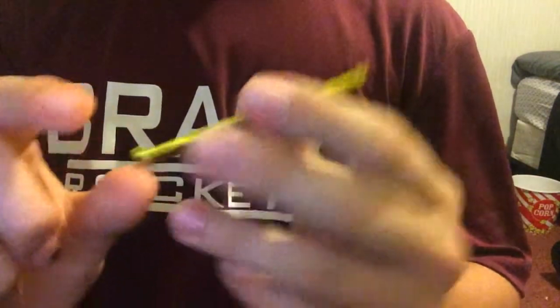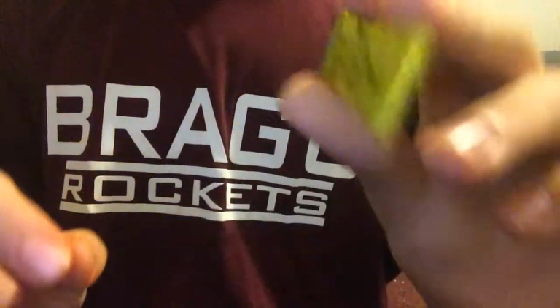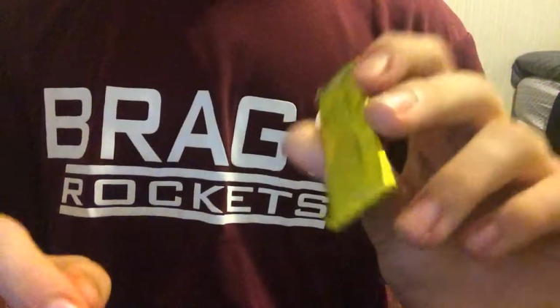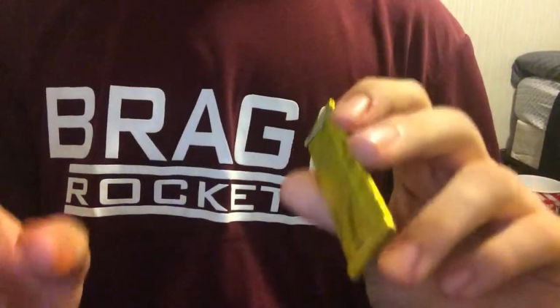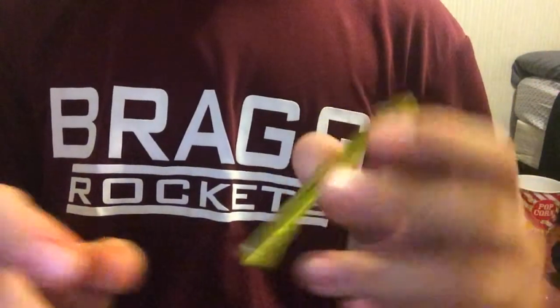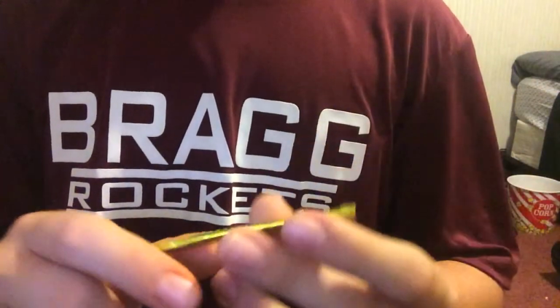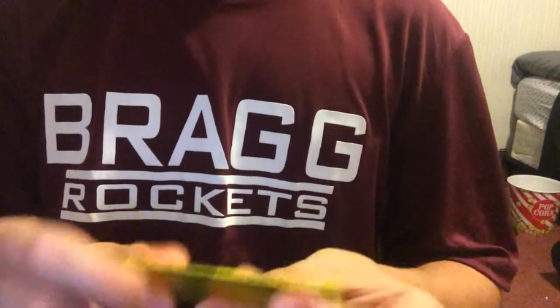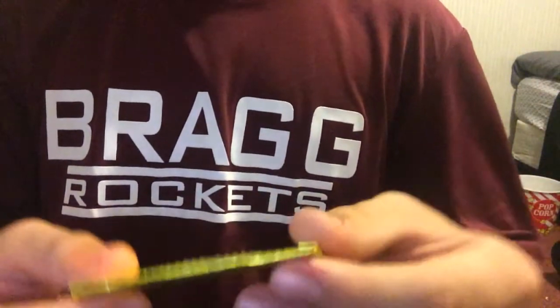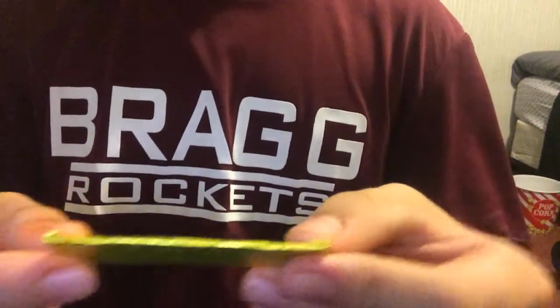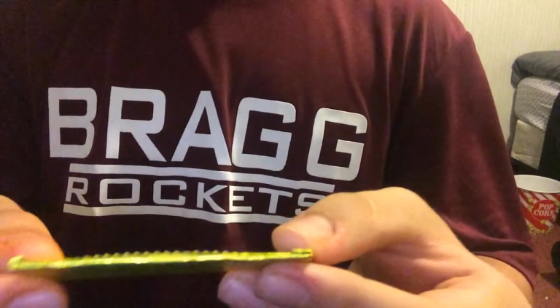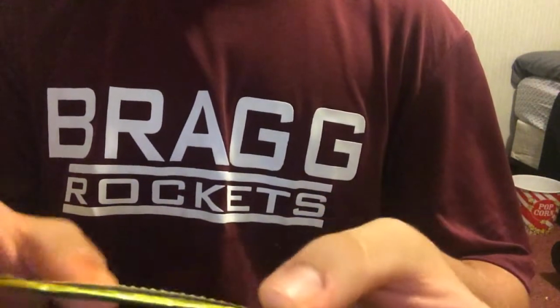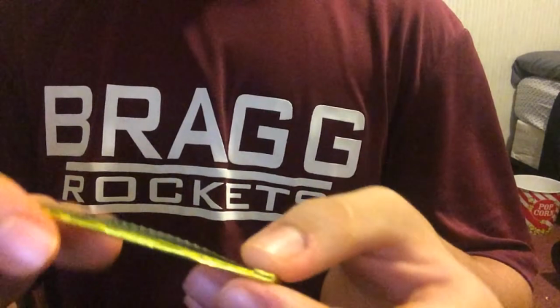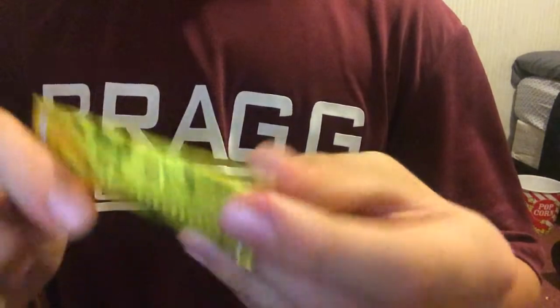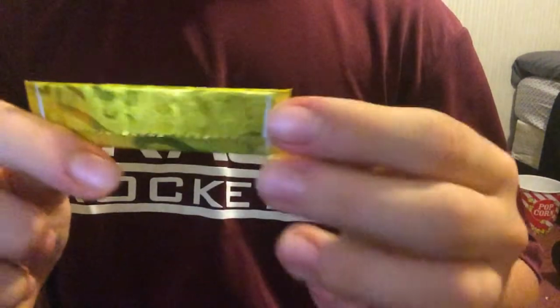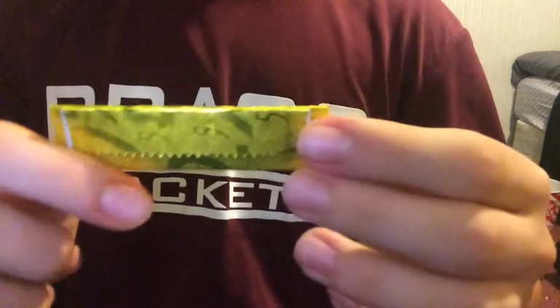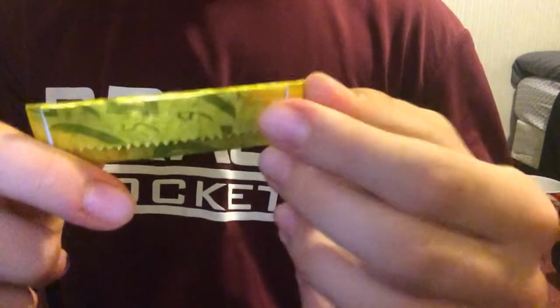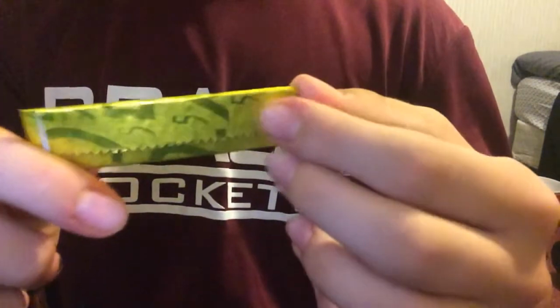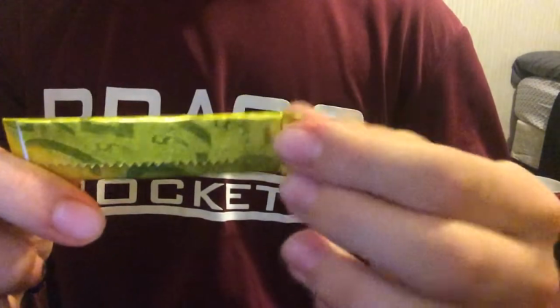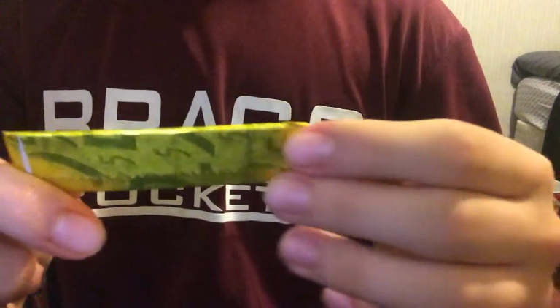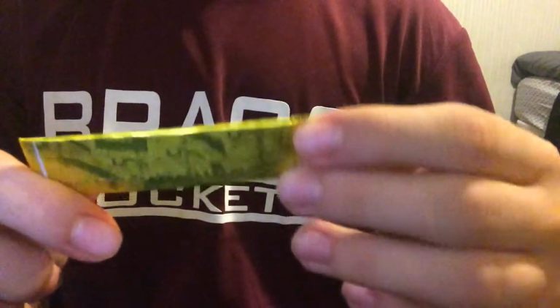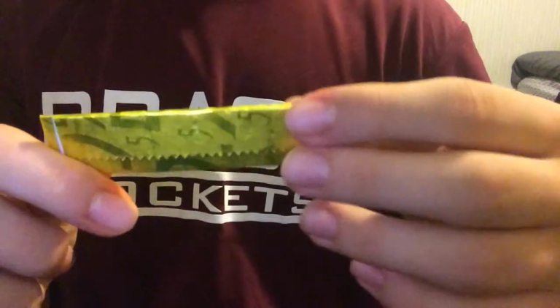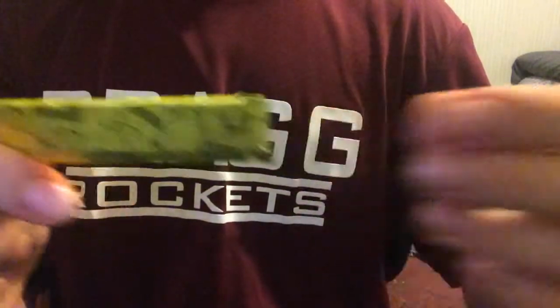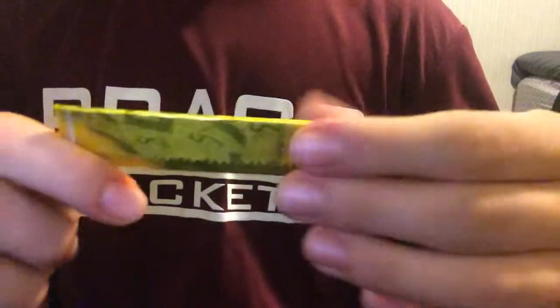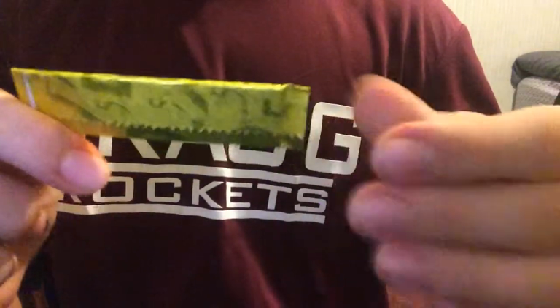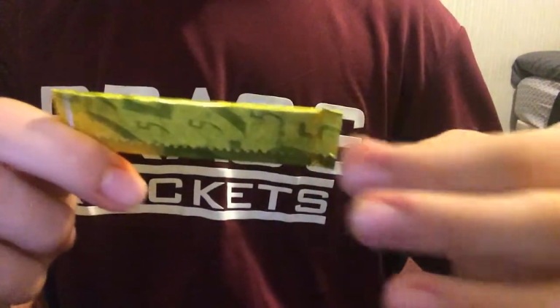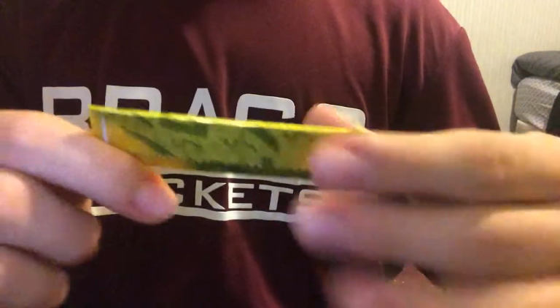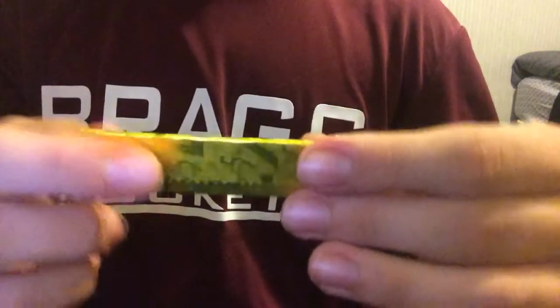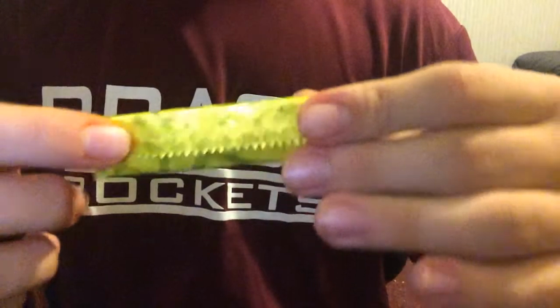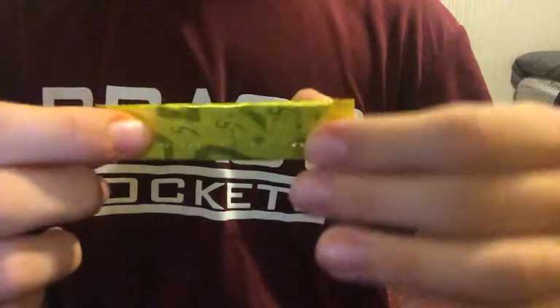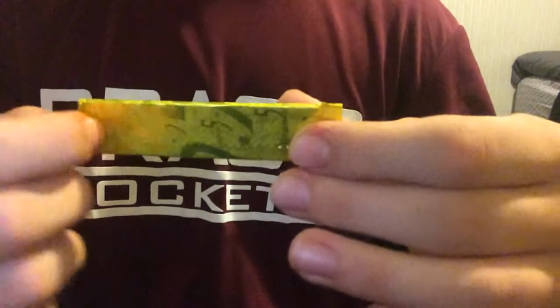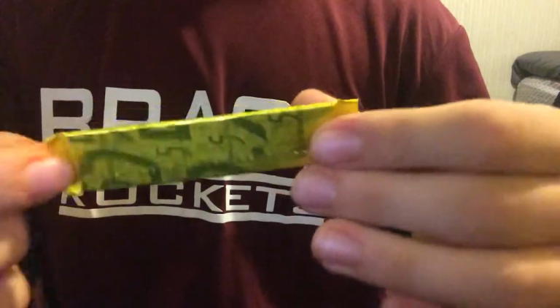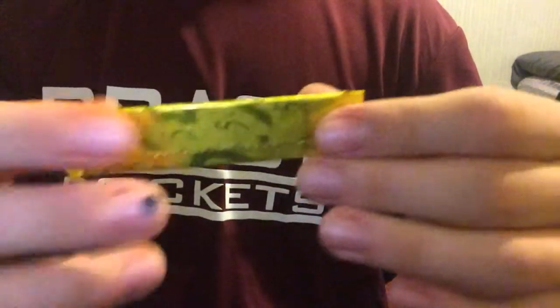So, what you'd like to do is you open it like so. You see these small flaps, you have to open them. Make sure they're perfectly out, both of them.